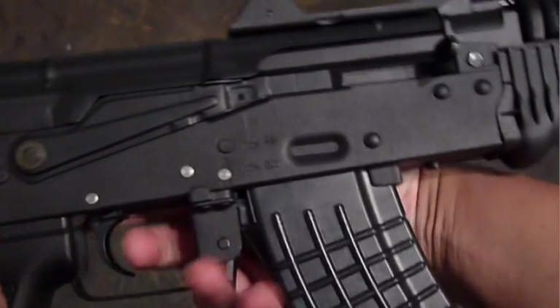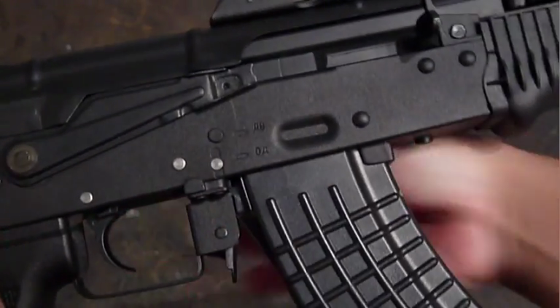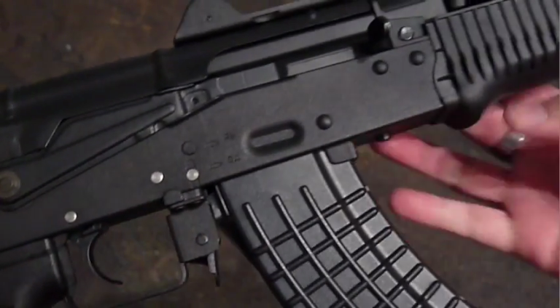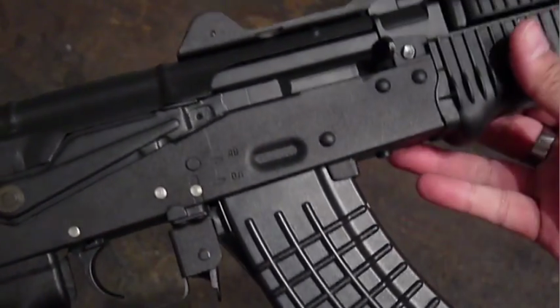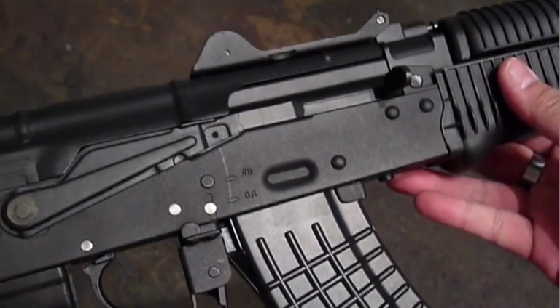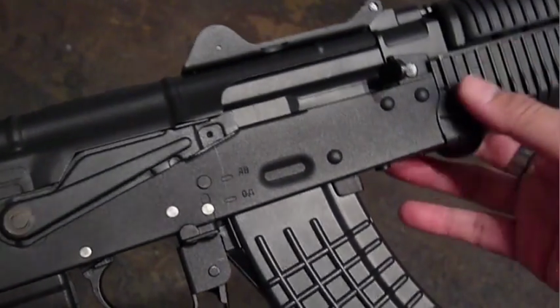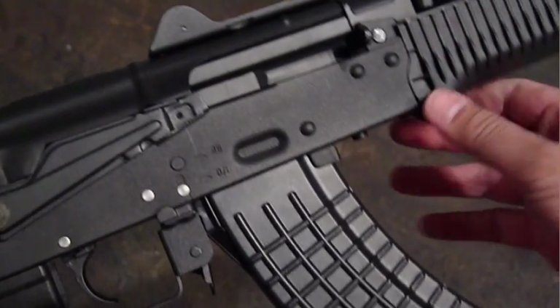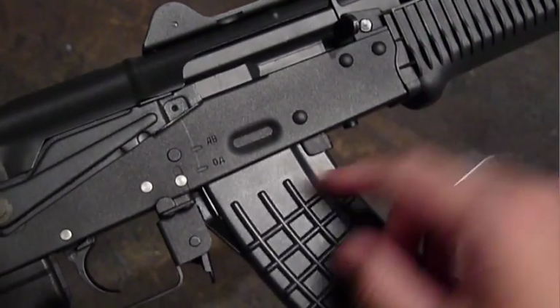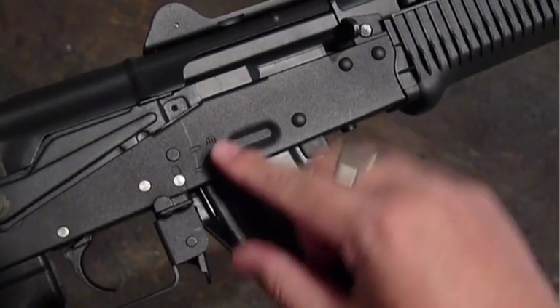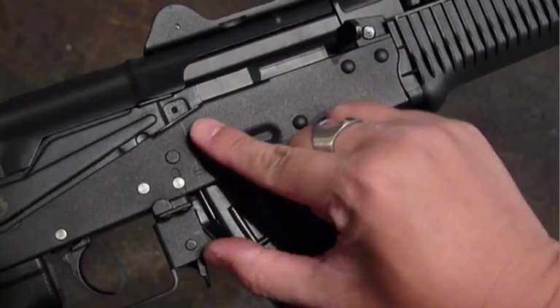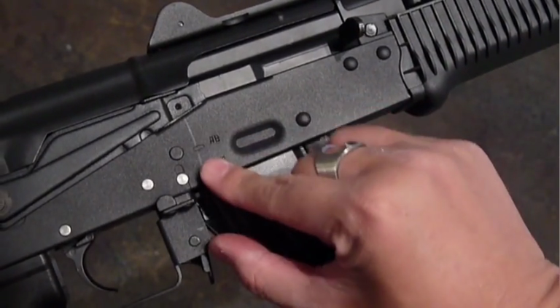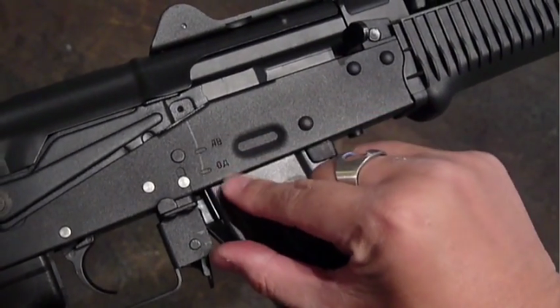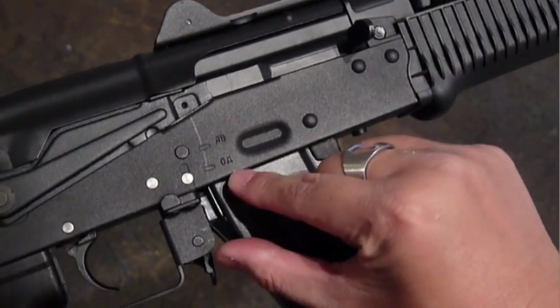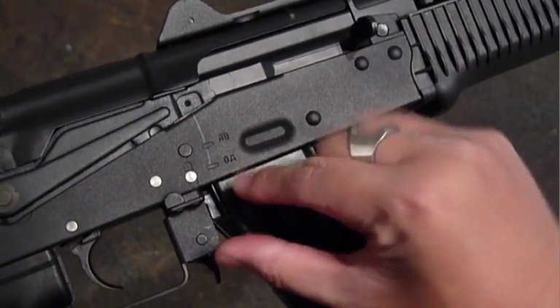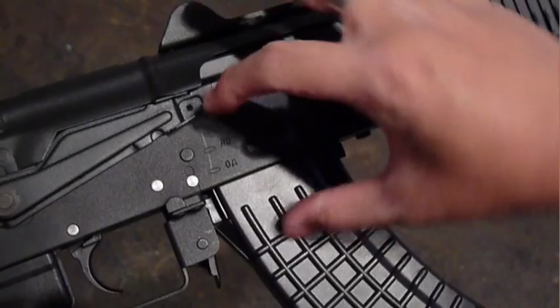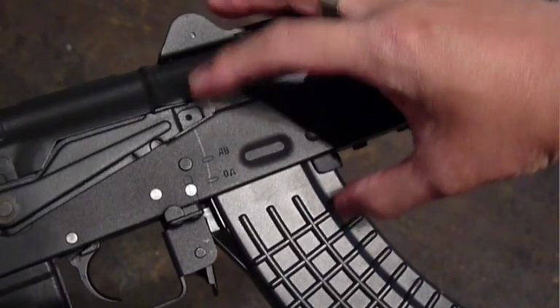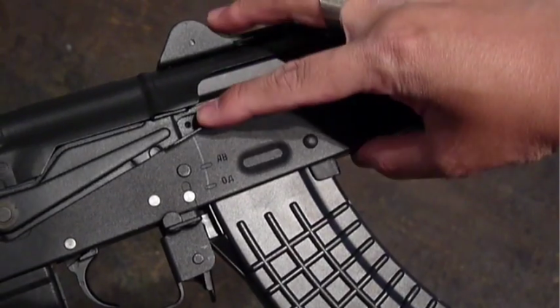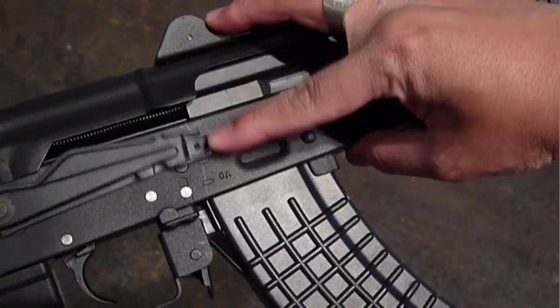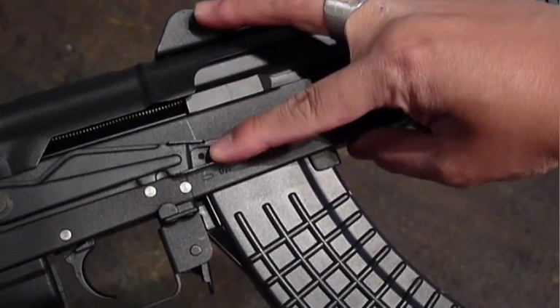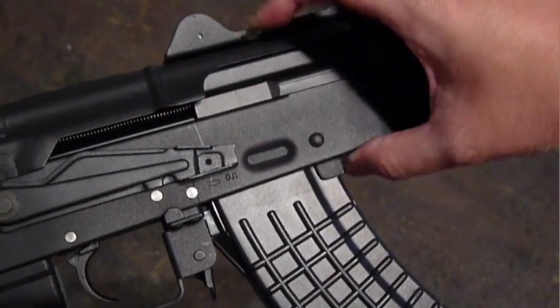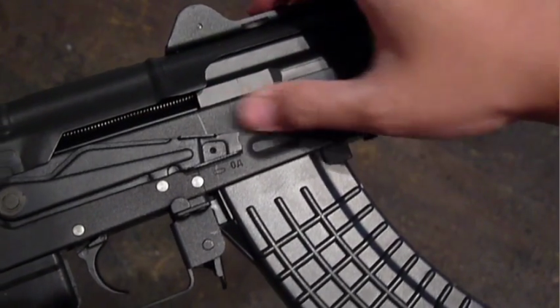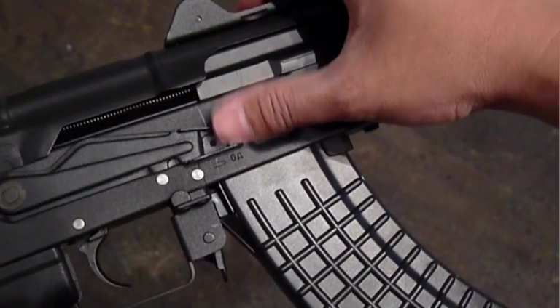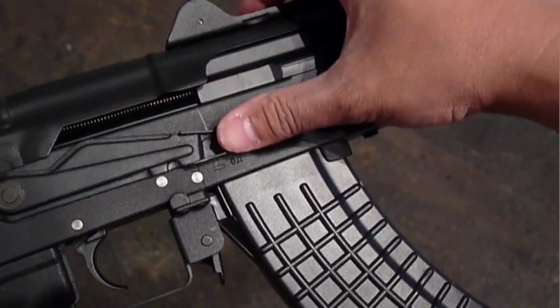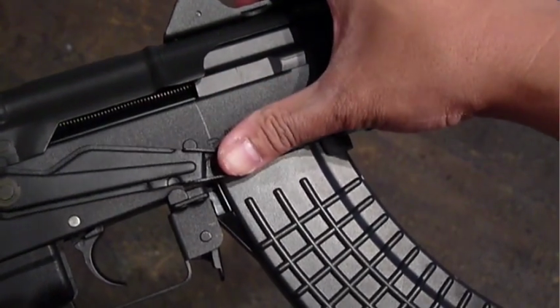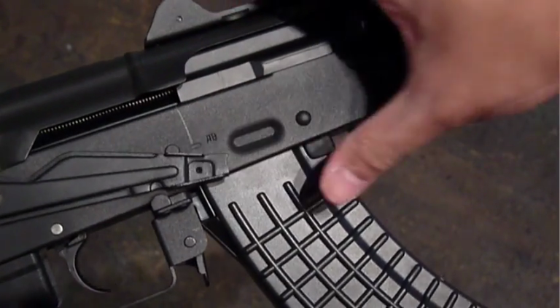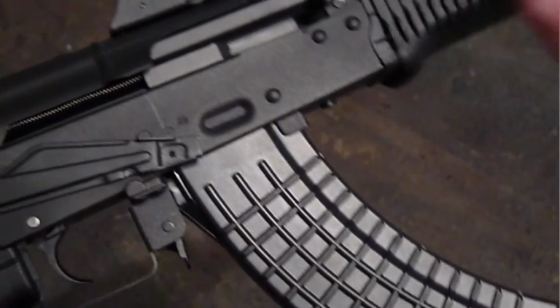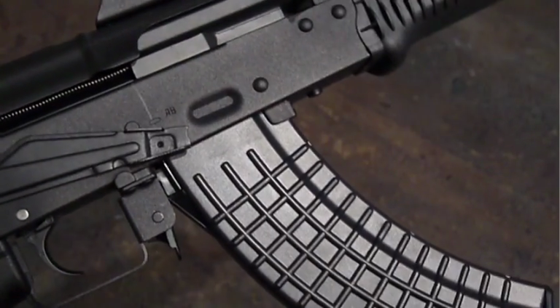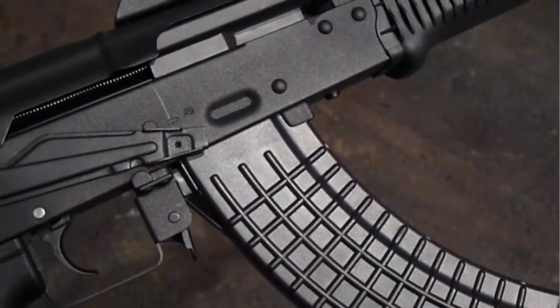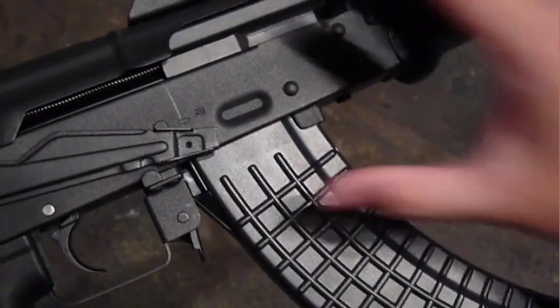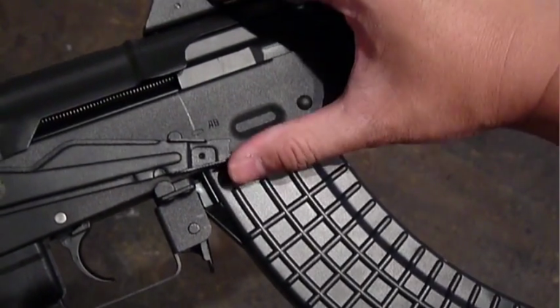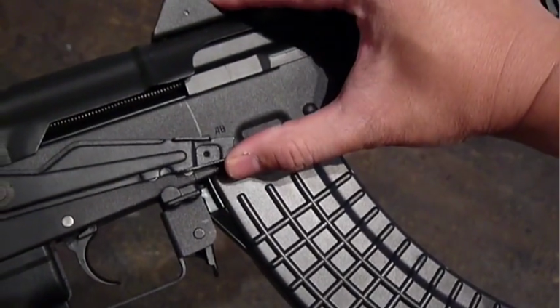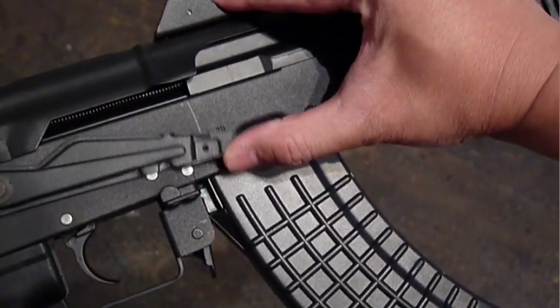The selector is located on the right-hand side of the receiver: safe in the top position, full auto in the middle, and semi, or rifle mode, in the bottom position.